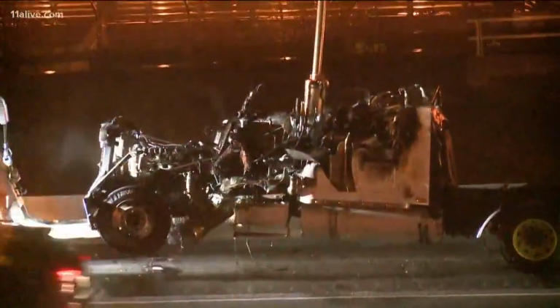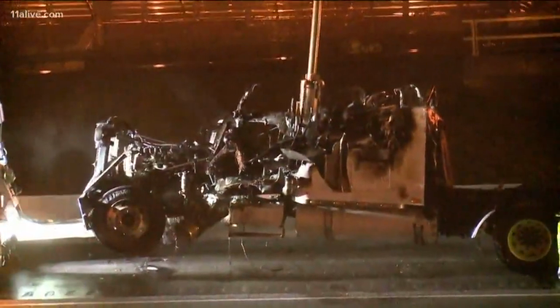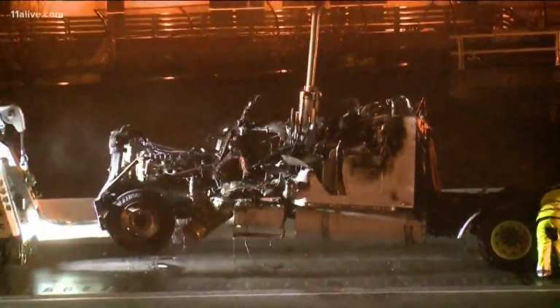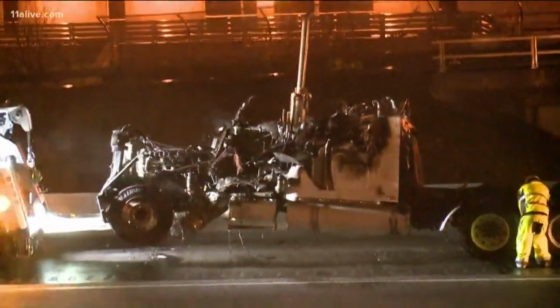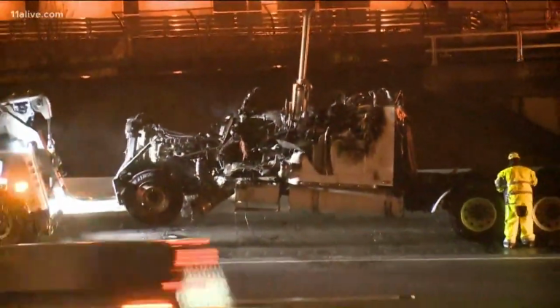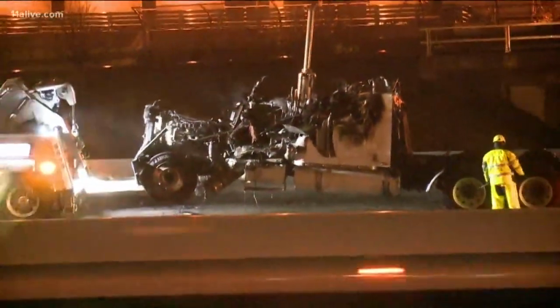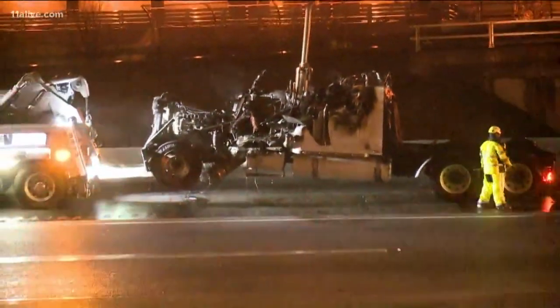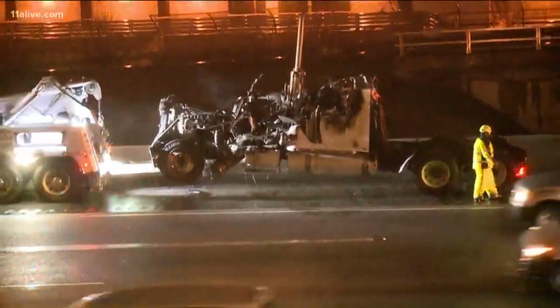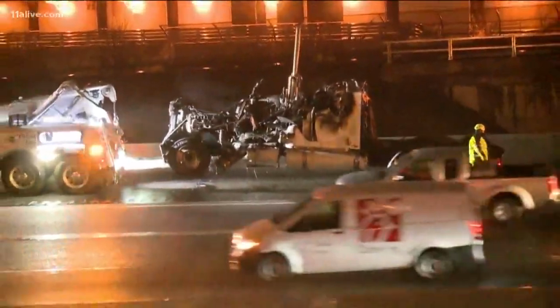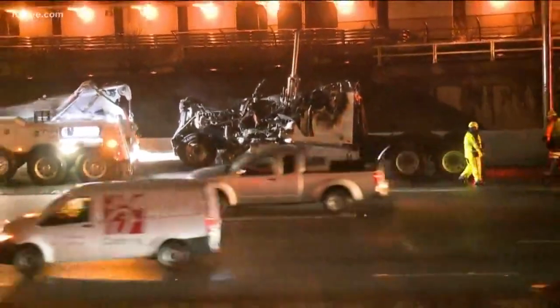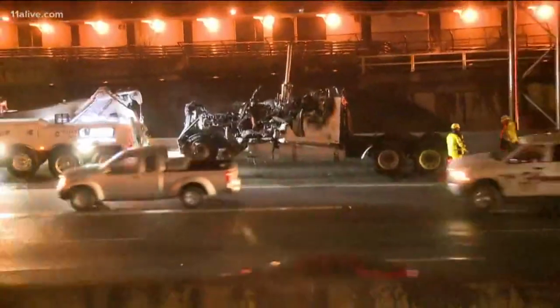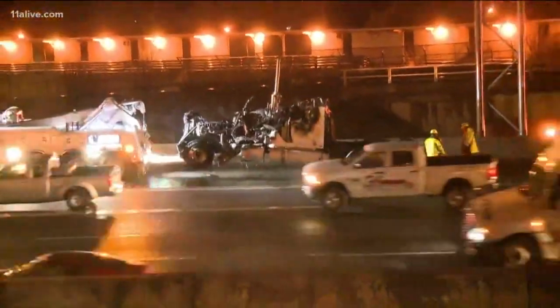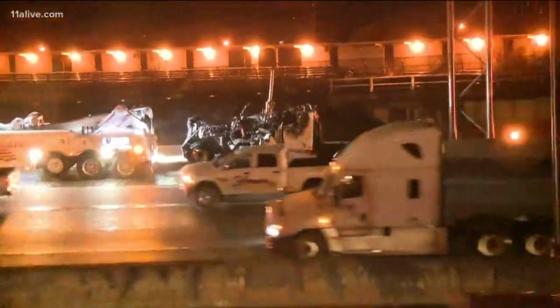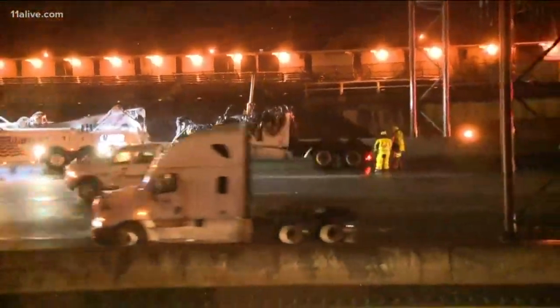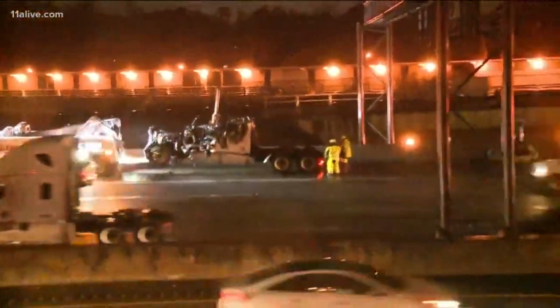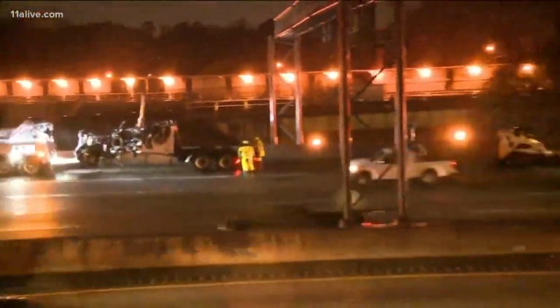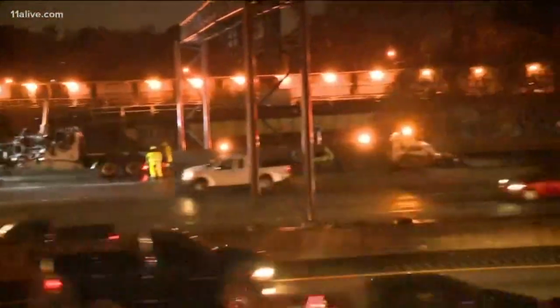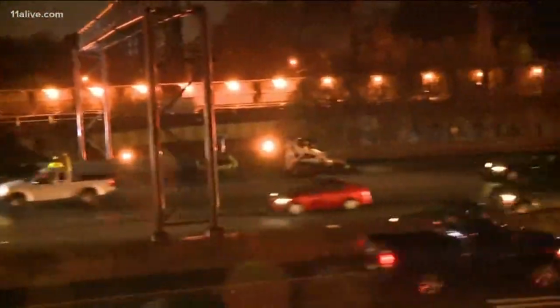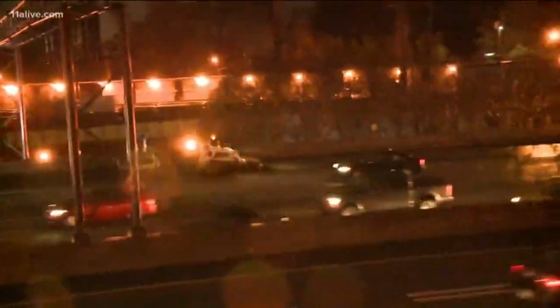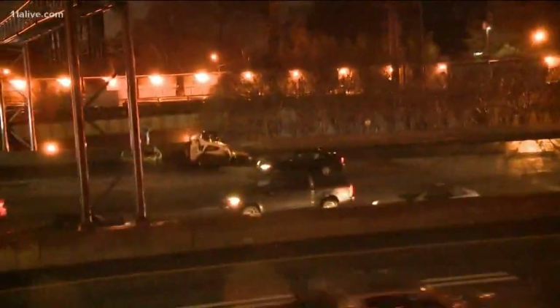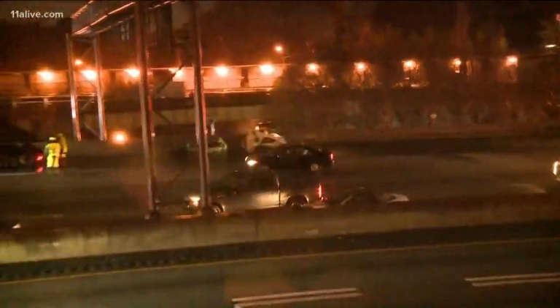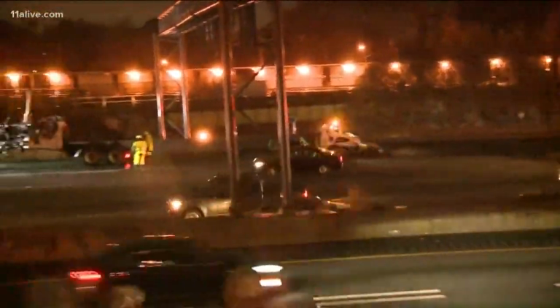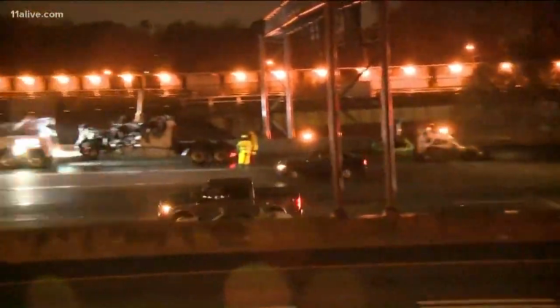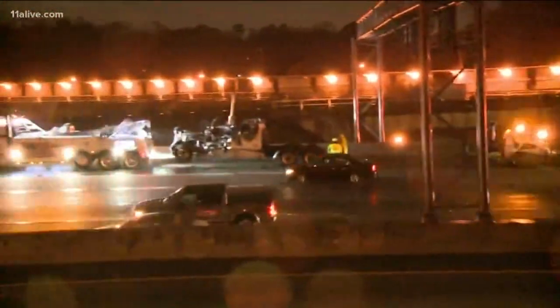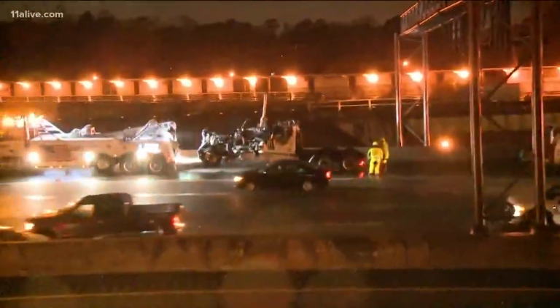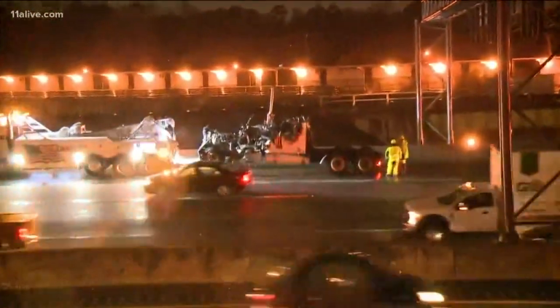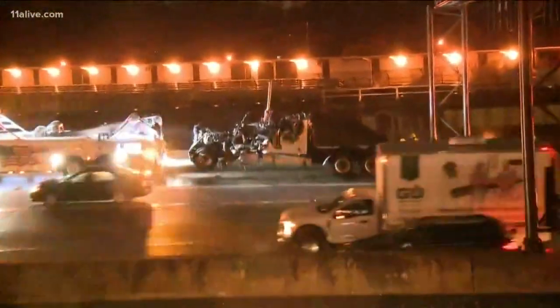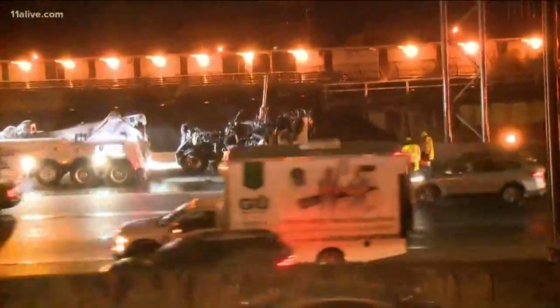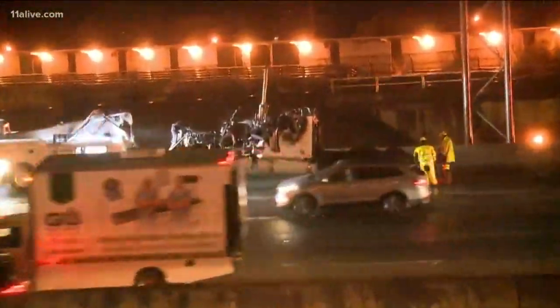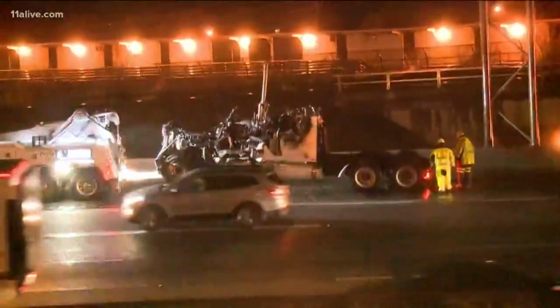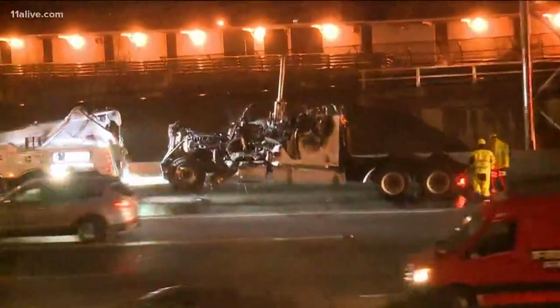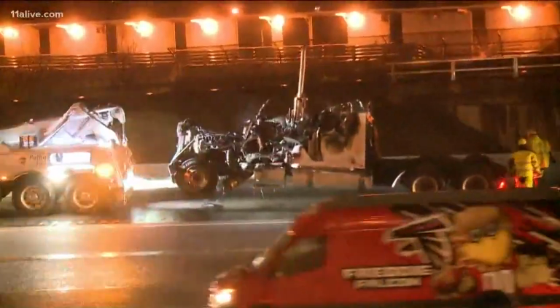The cab of the tractor trailer still sitting off to the right, 85 southbound before 17th Street as you approach Brookwood. Crews trying to hook that up to a heavy-duty wrecker. The trailer itself is gone. A Bobcat is cleaning up some of that debris, but believe me, you're still seeing some delays getting into Midtown.